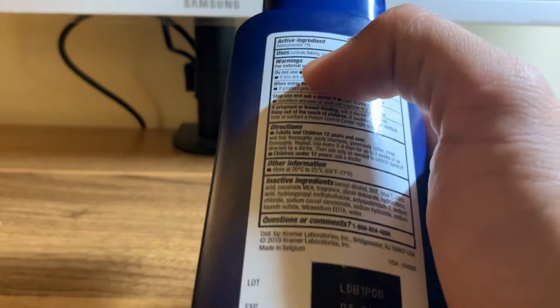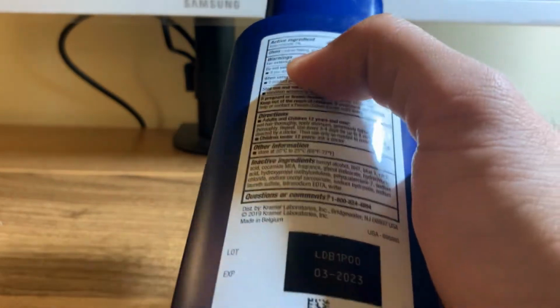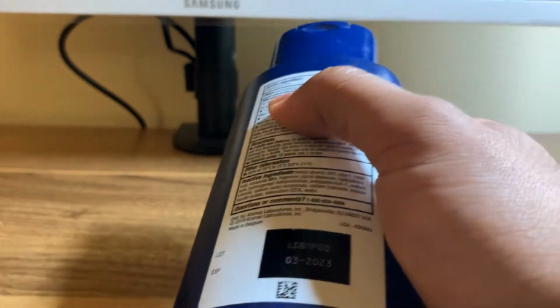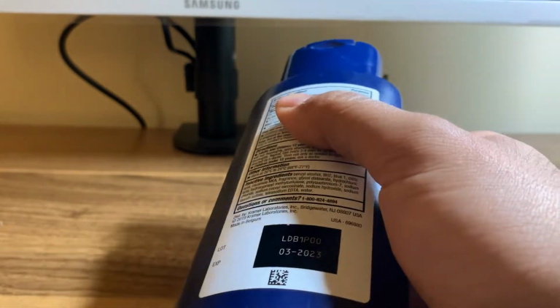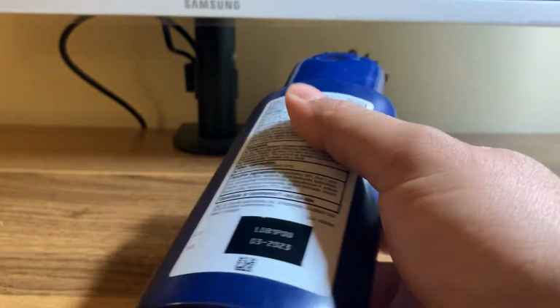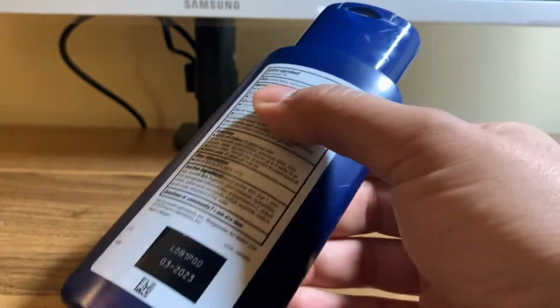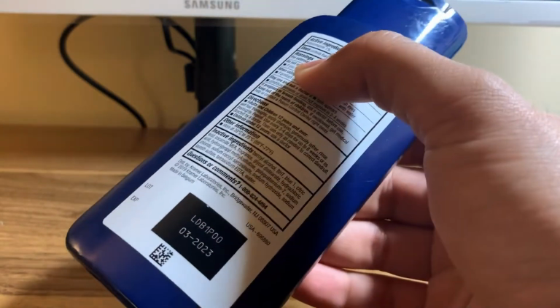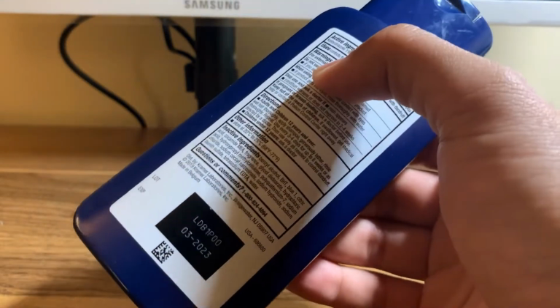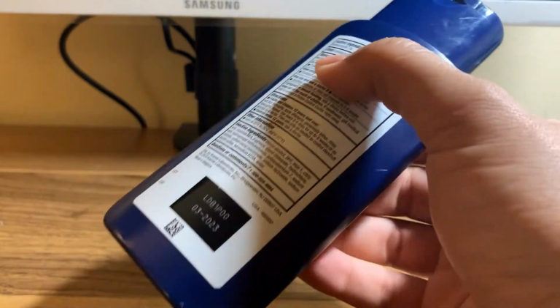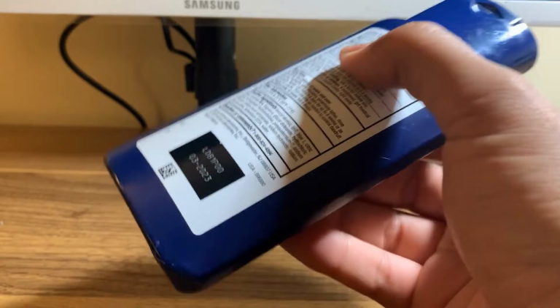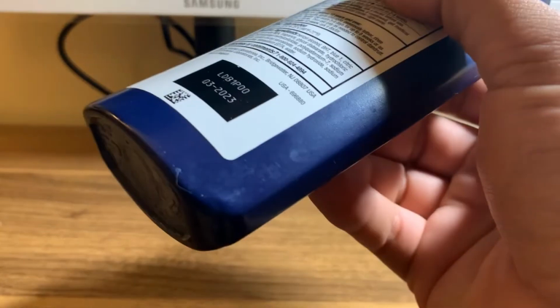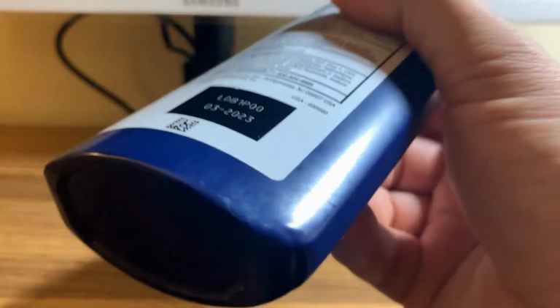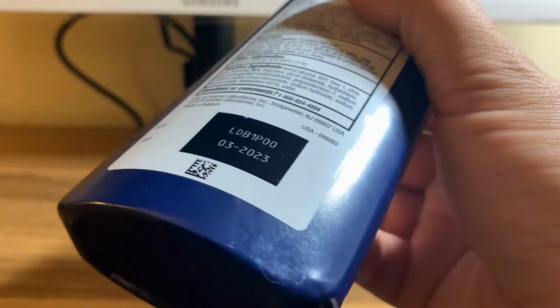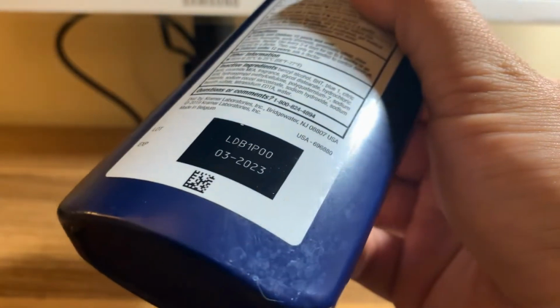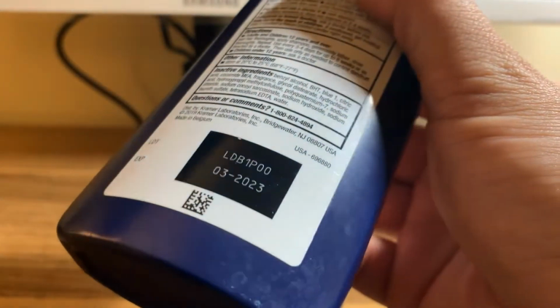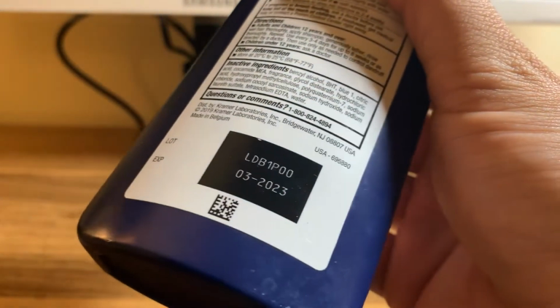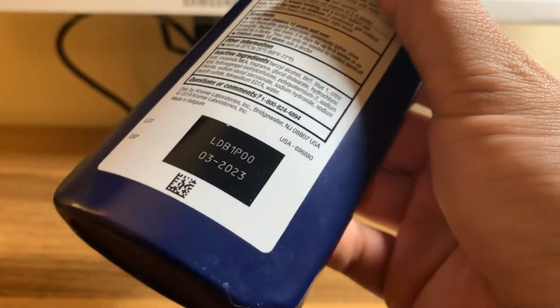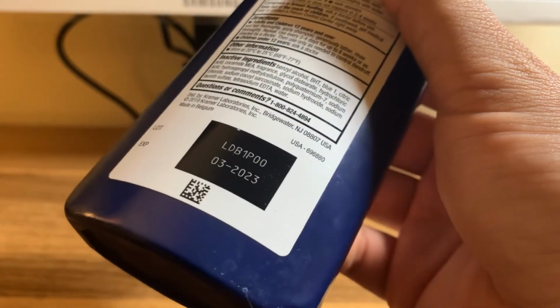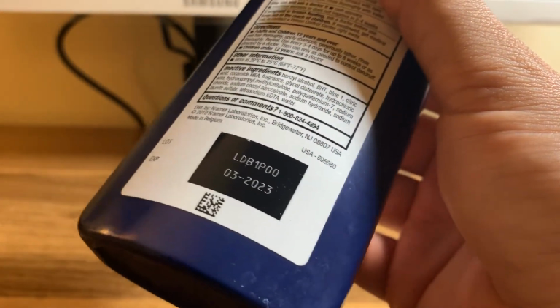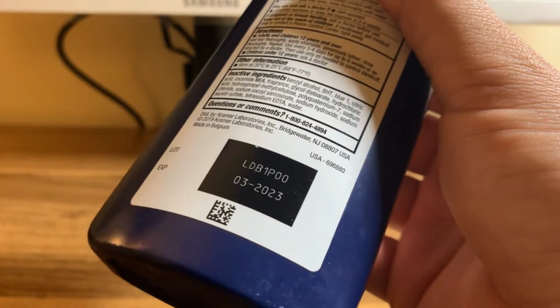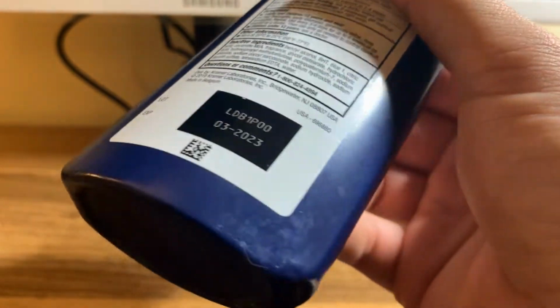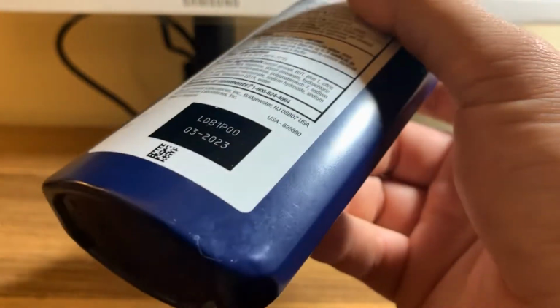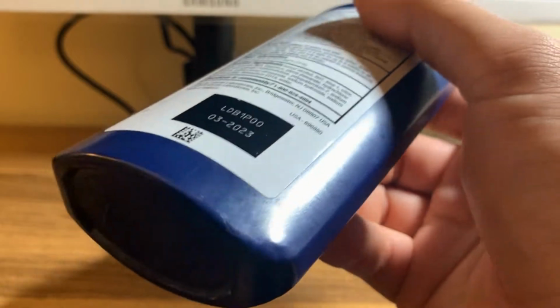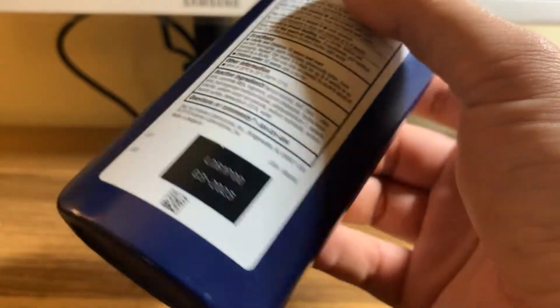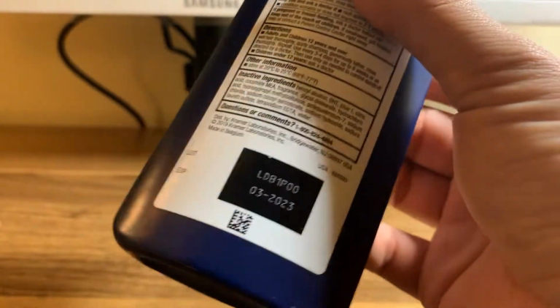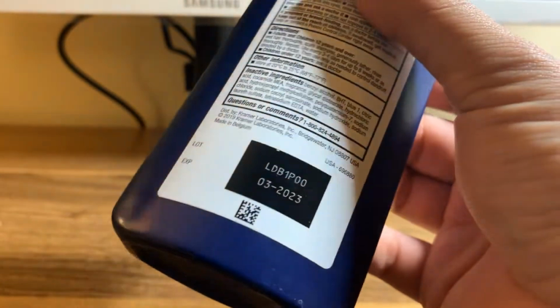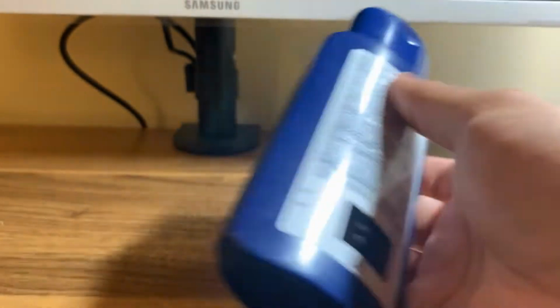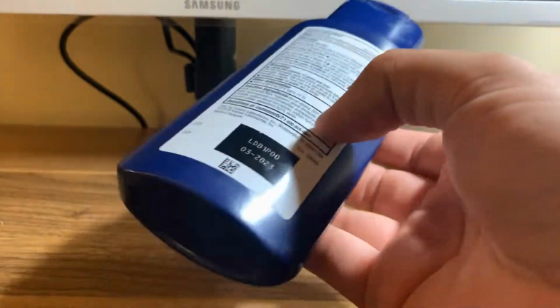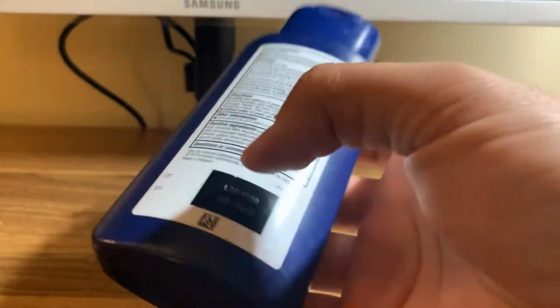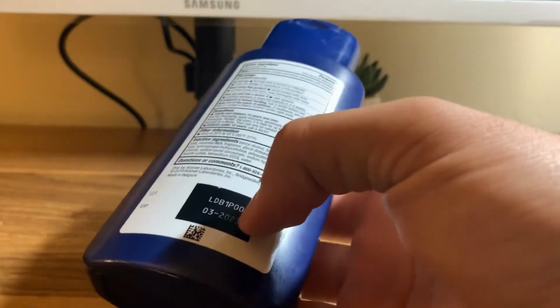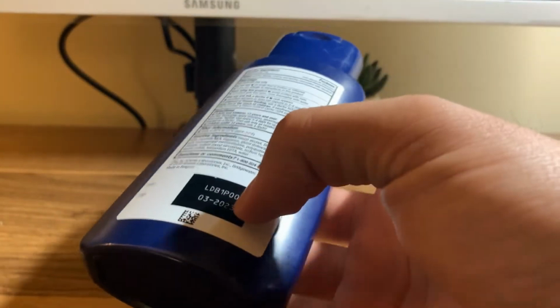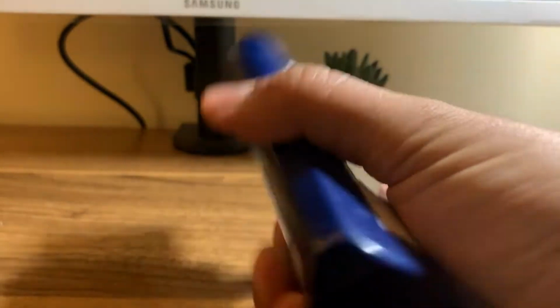This is over-the-counter. It does have an expiration date, so just be wary of that whenever you're purchasing these — if you're buying it from any other sources, you should just keep an eye on that expiration date.